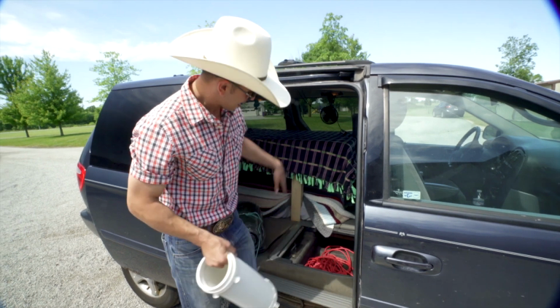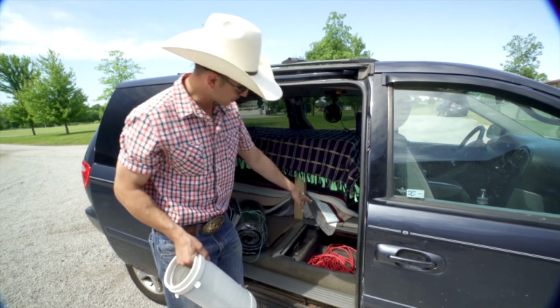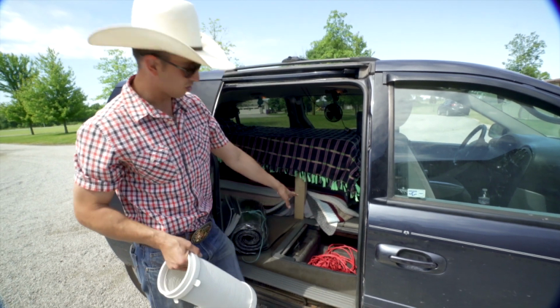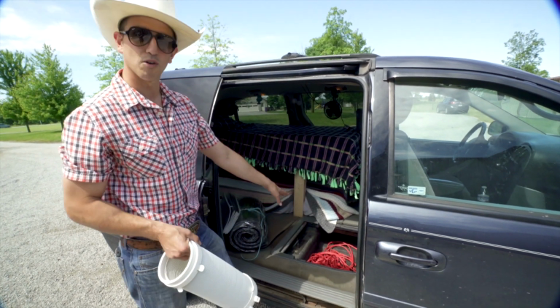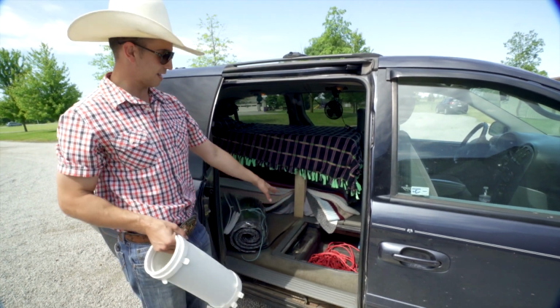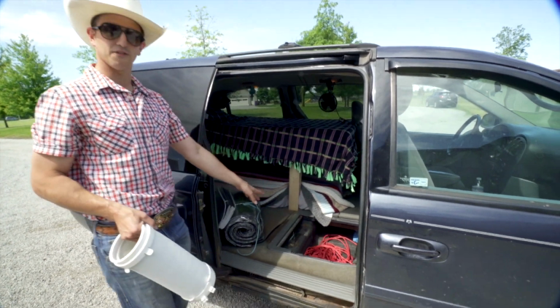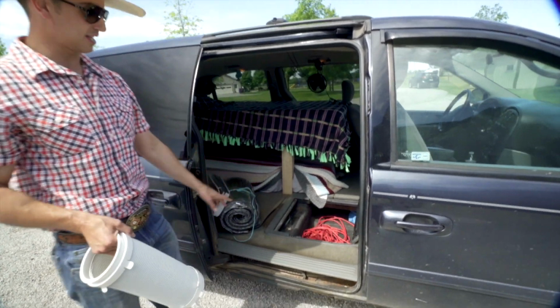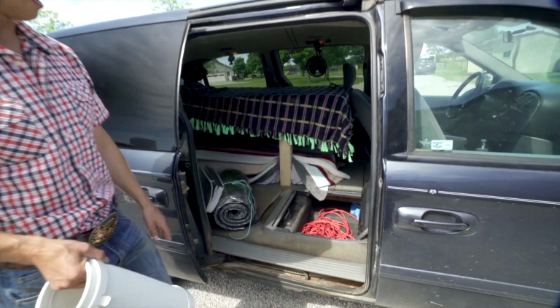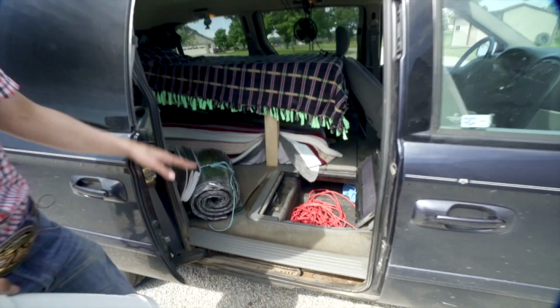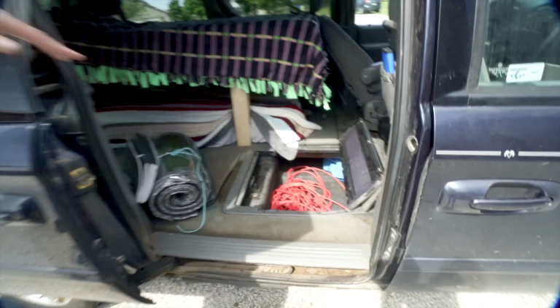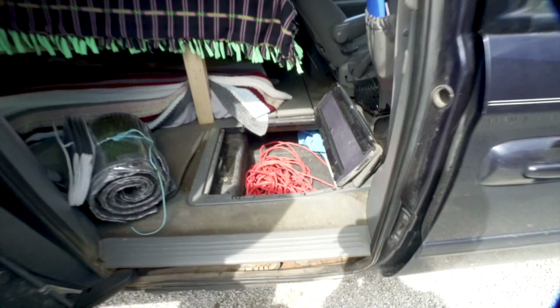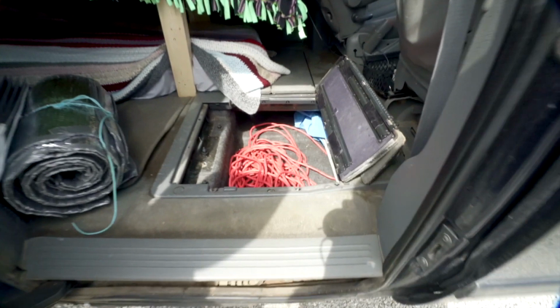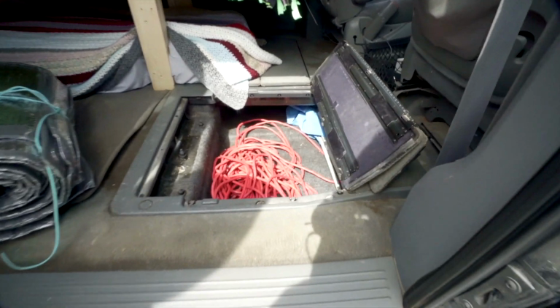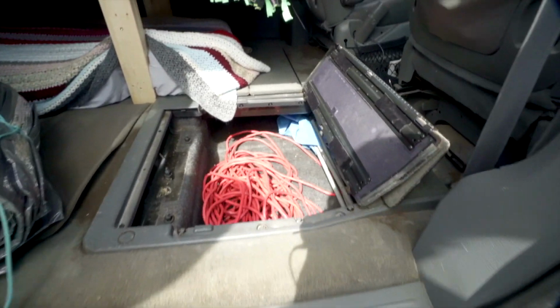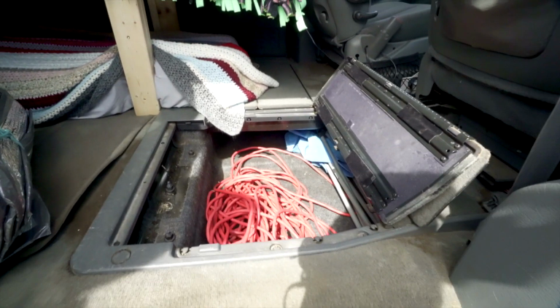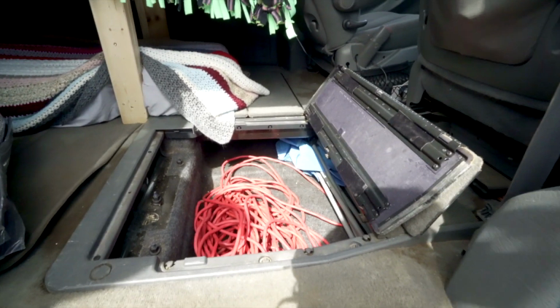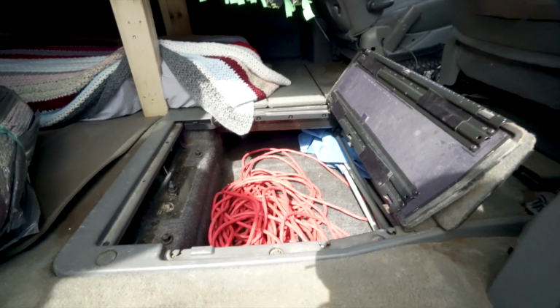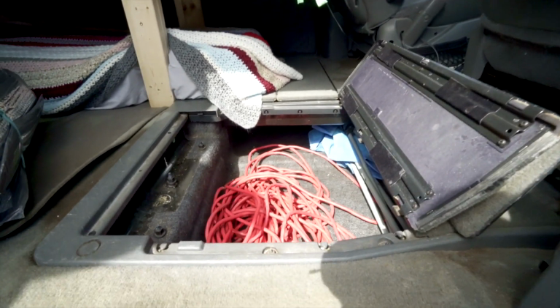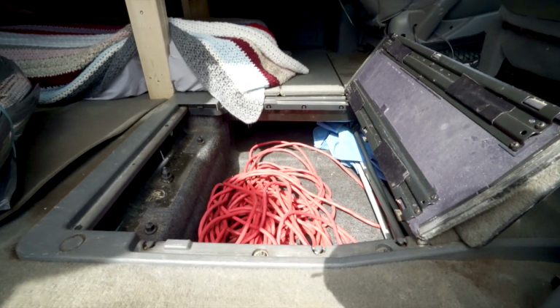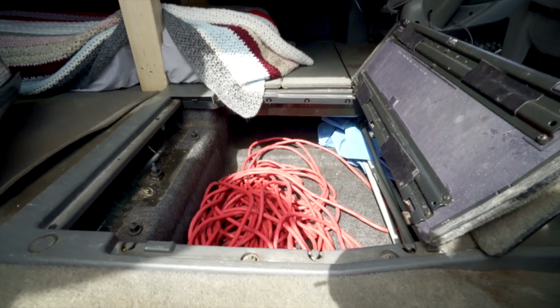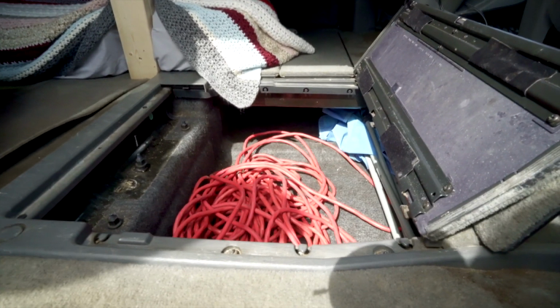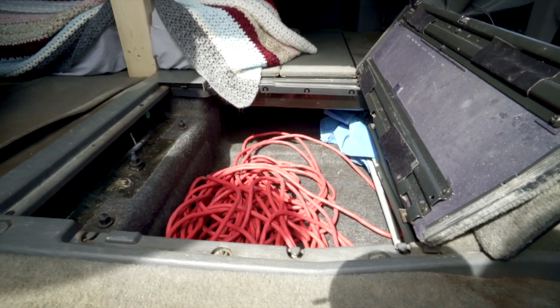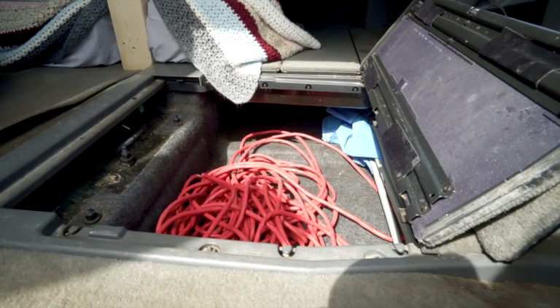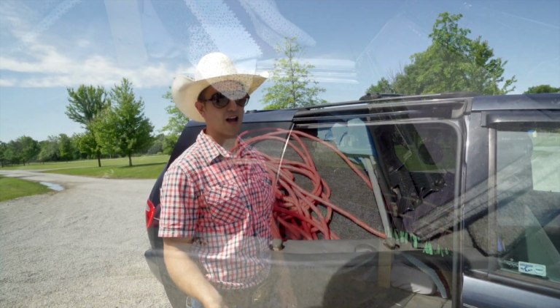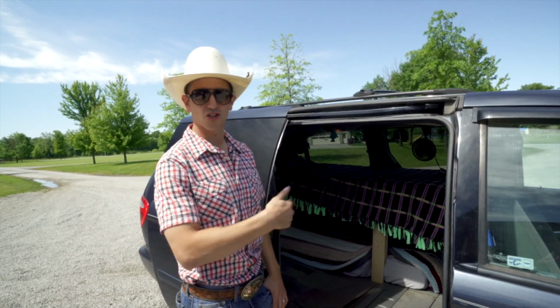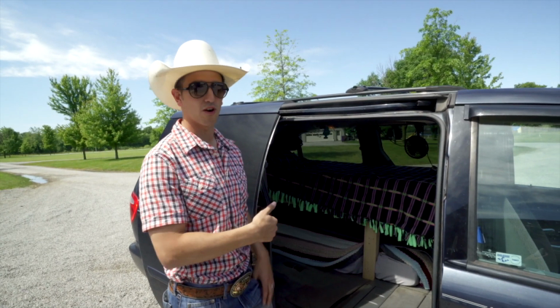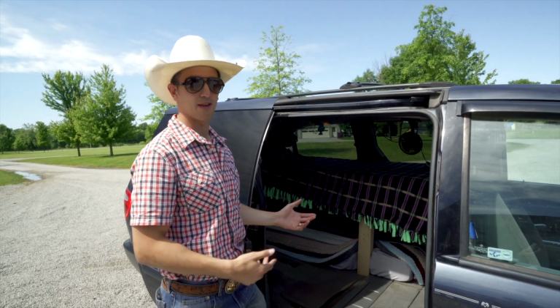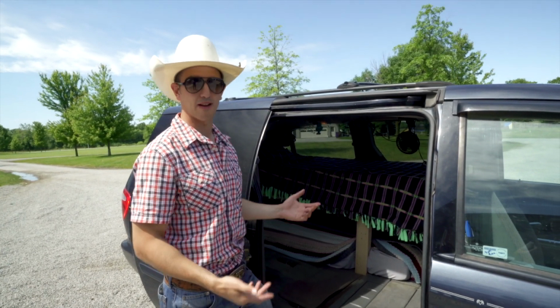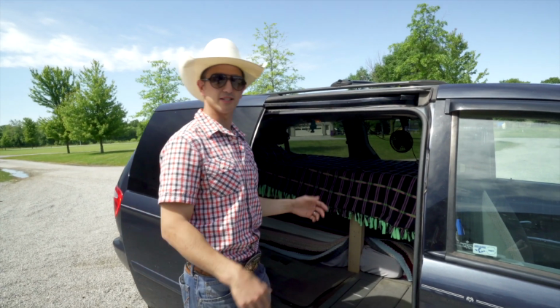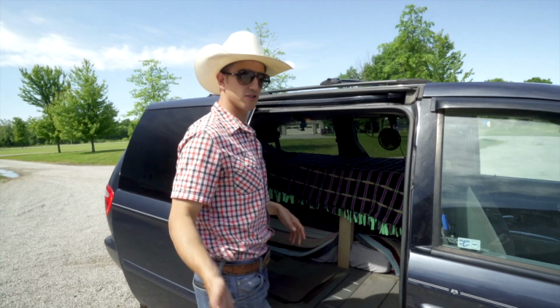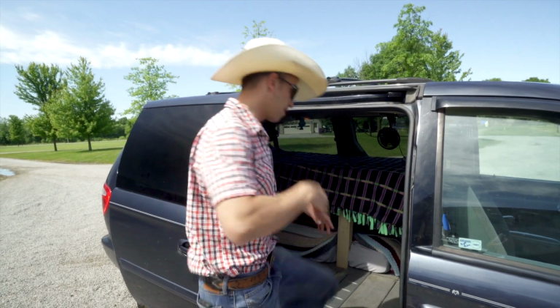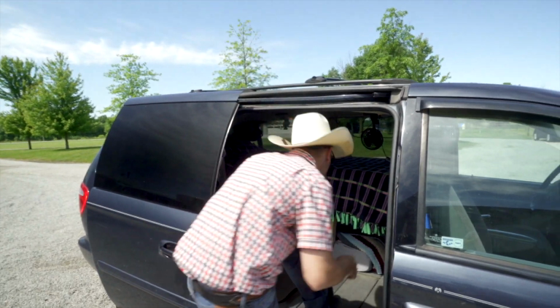There's actually a lot more room down in the stow-and-go storage — you can put clothes down in there, I've got a chair in there, there's lots of room underneath. Now I'm going to show you where I sleep inside here, so come on in with me.